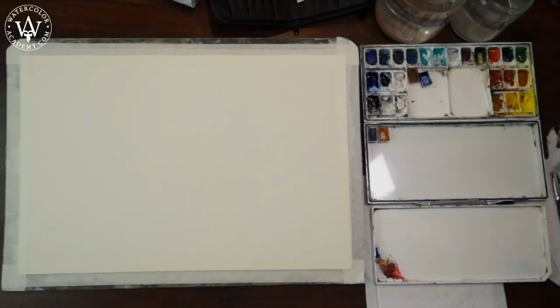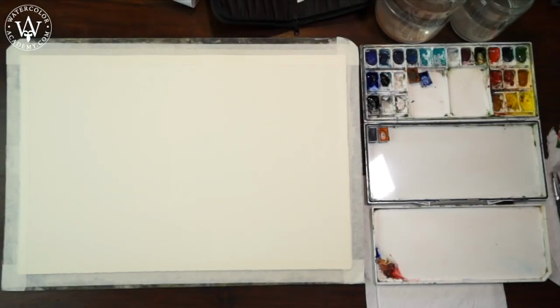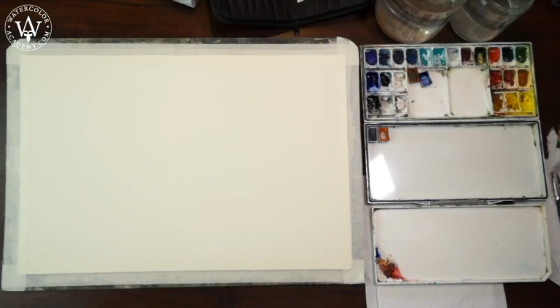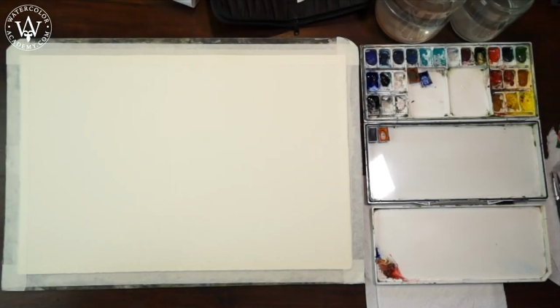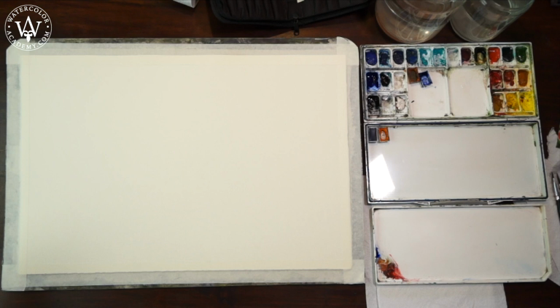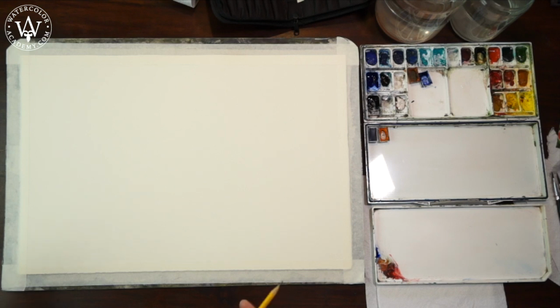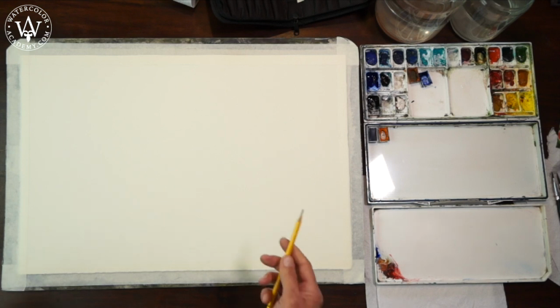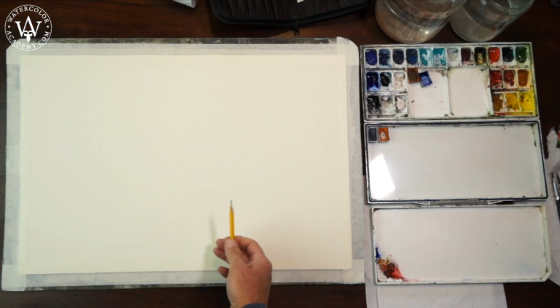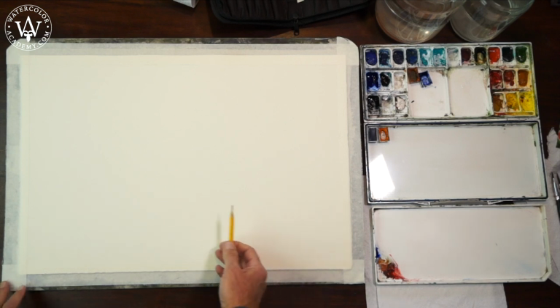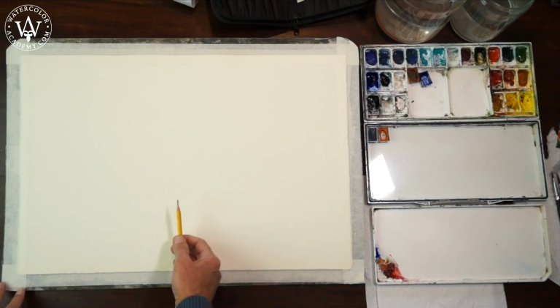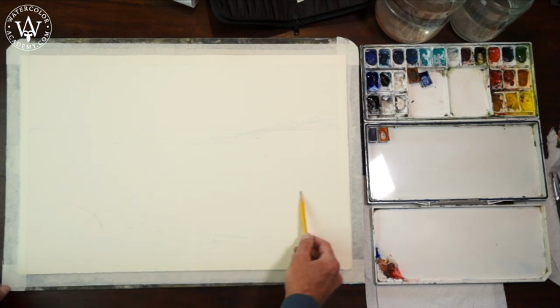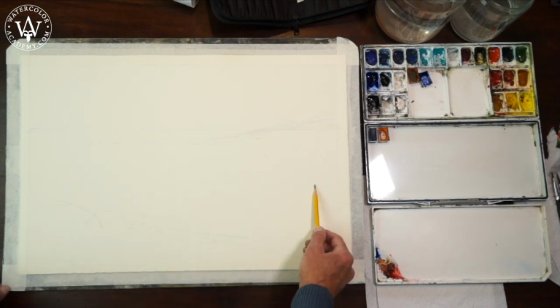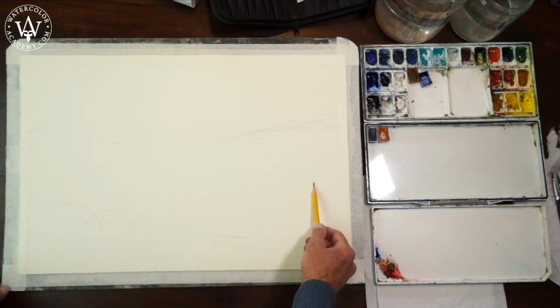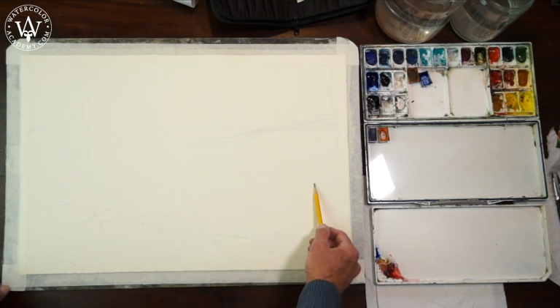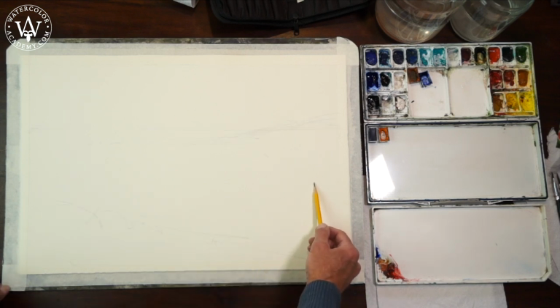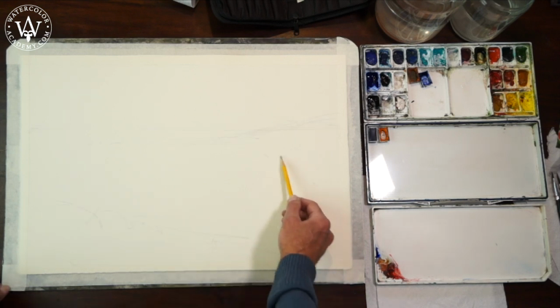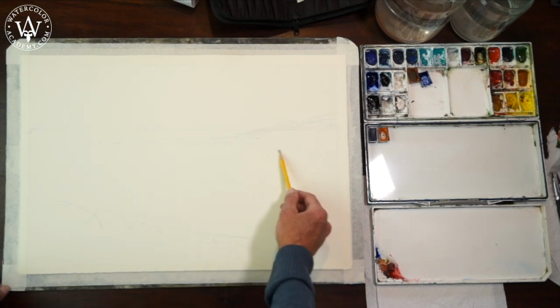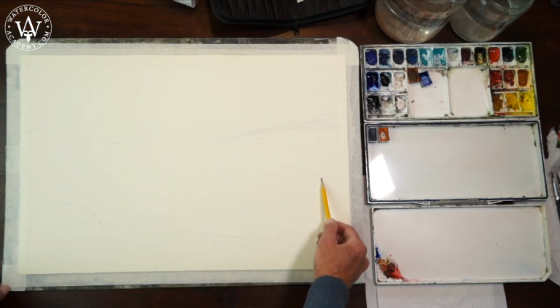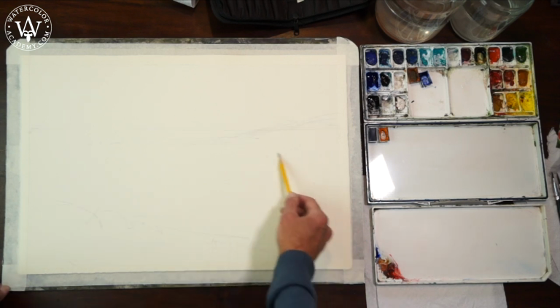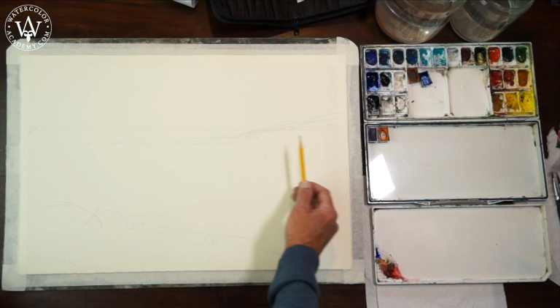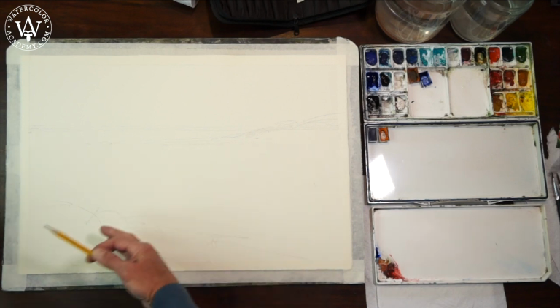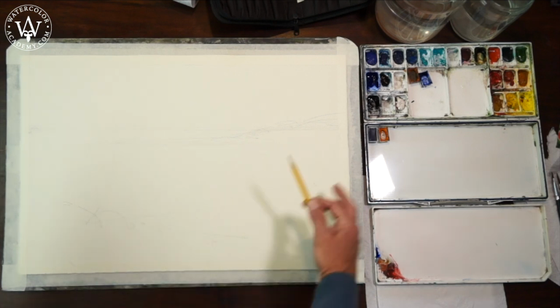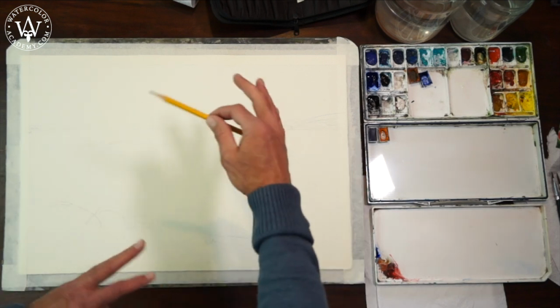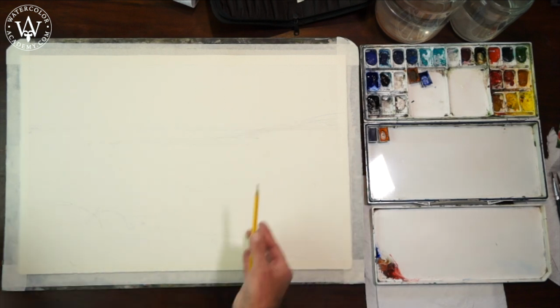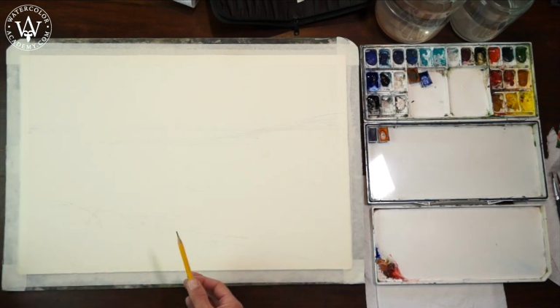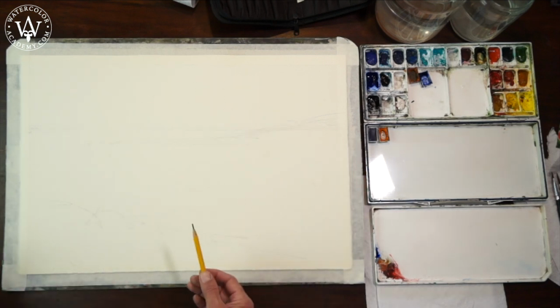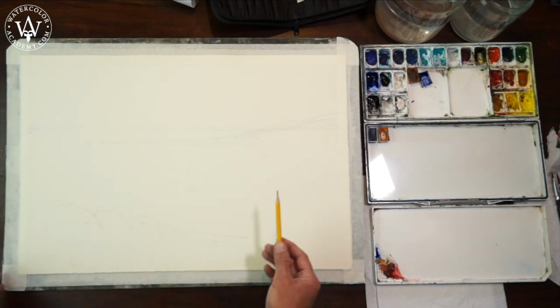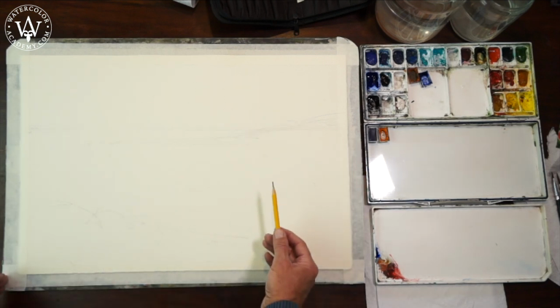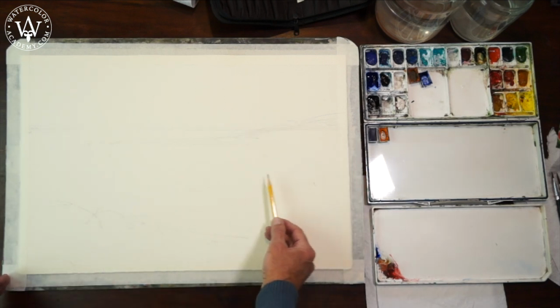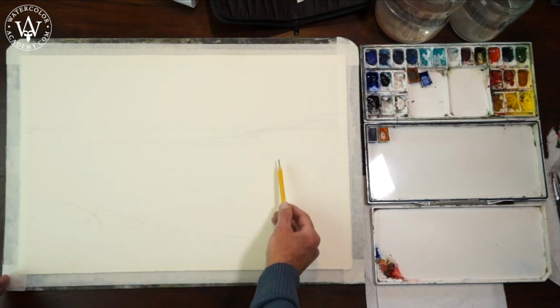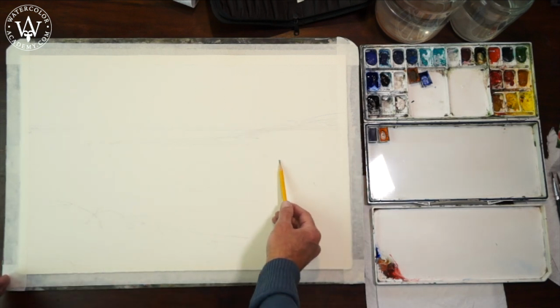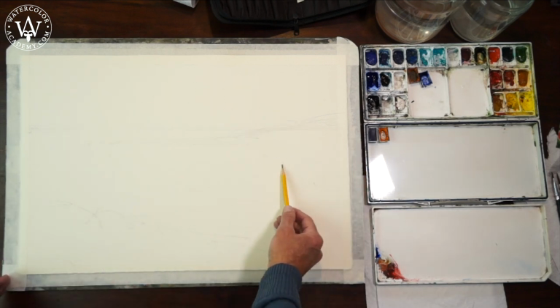We will start with the composition drawing. This sketch is almost invisible. The actual drawing will happen later when I do this with a brush in watercolor.